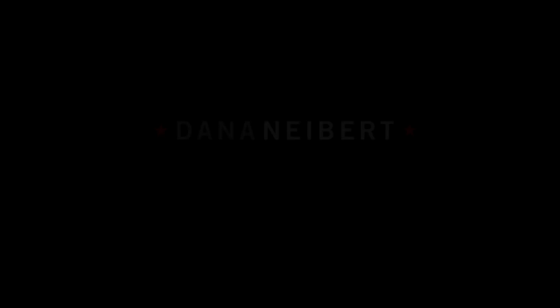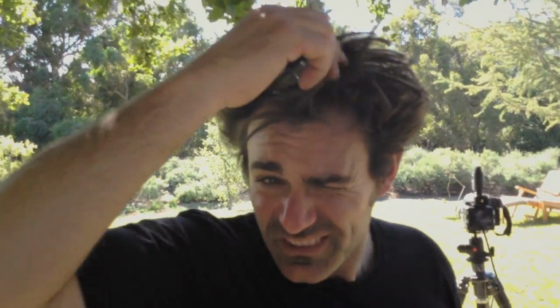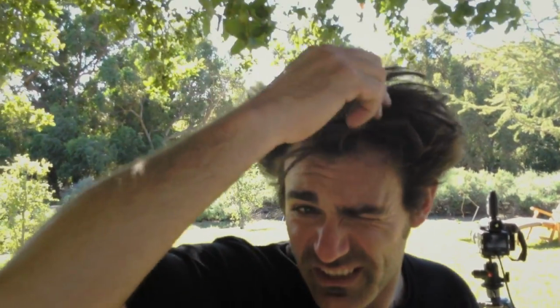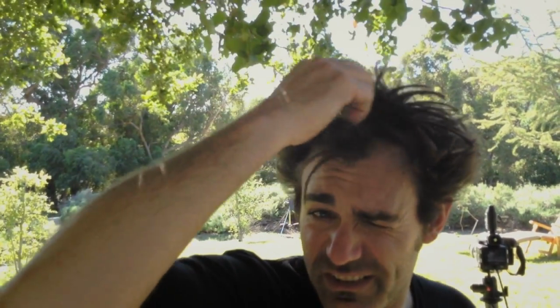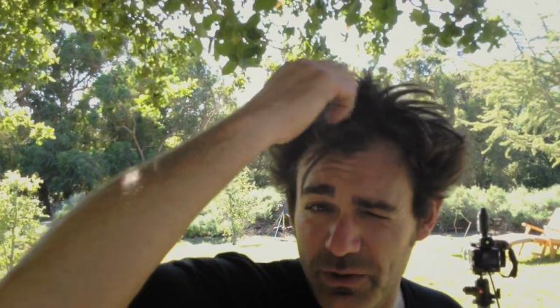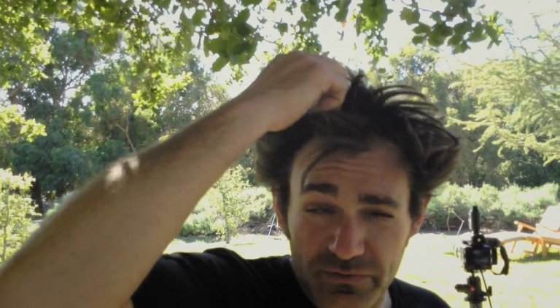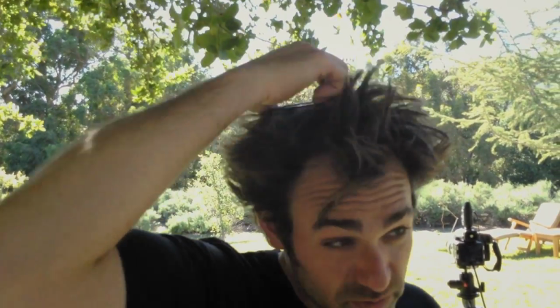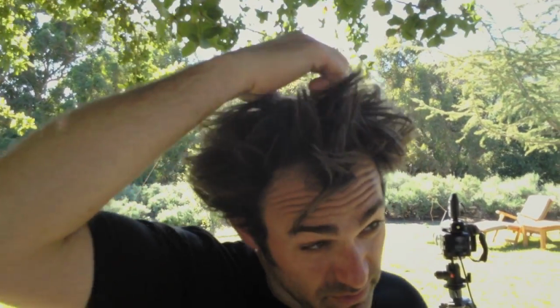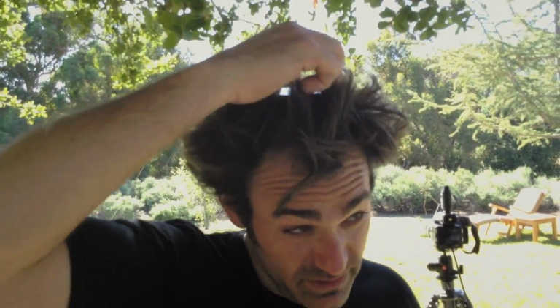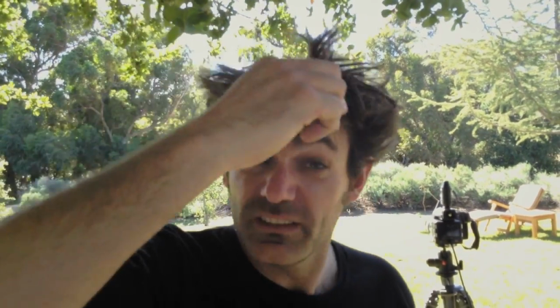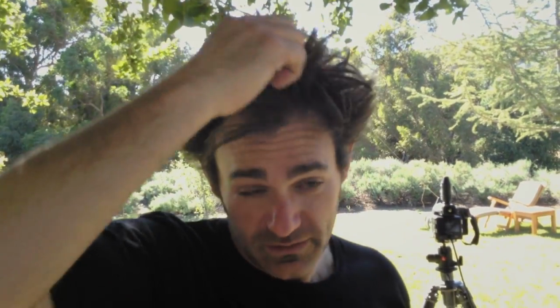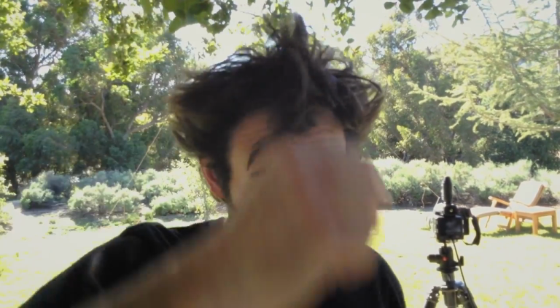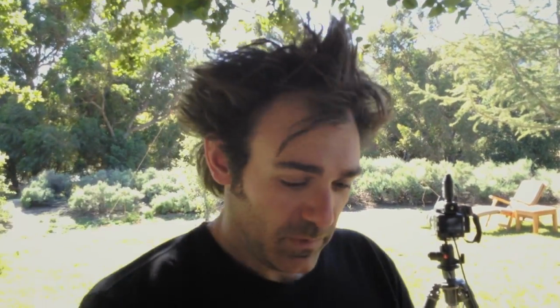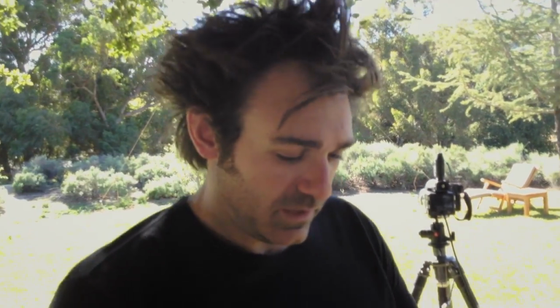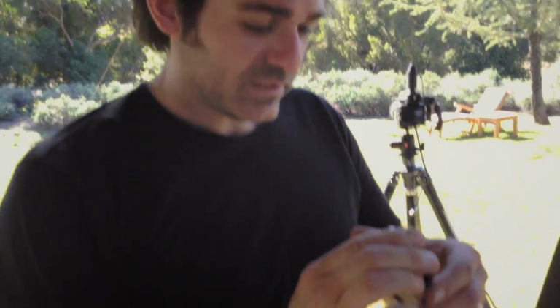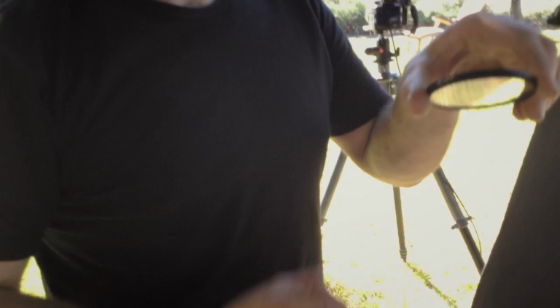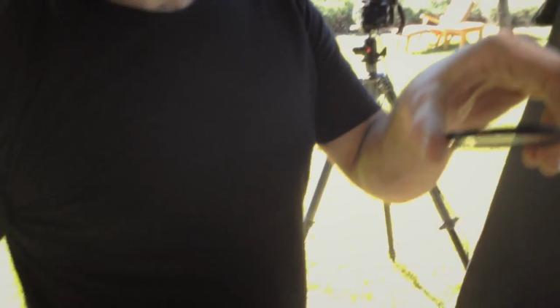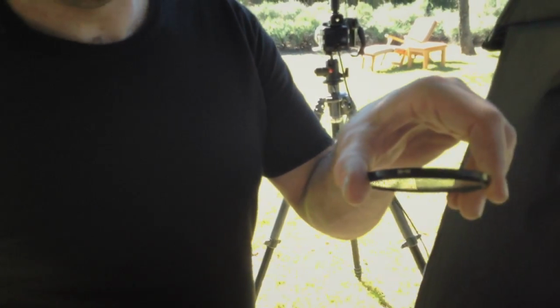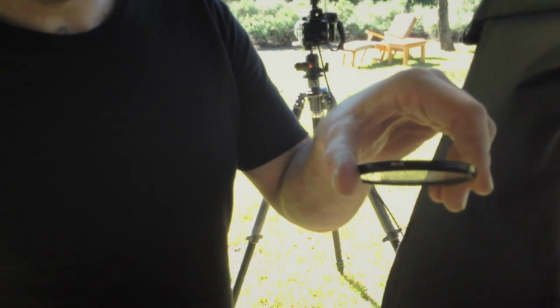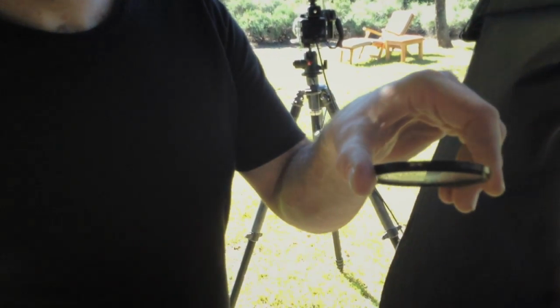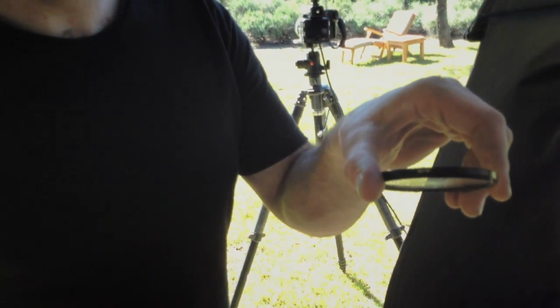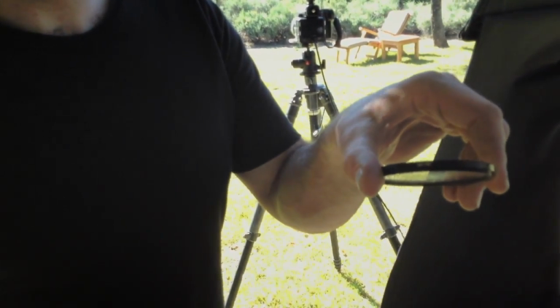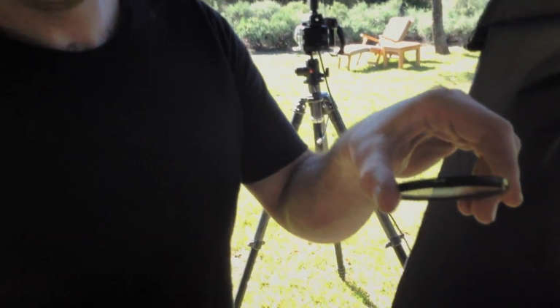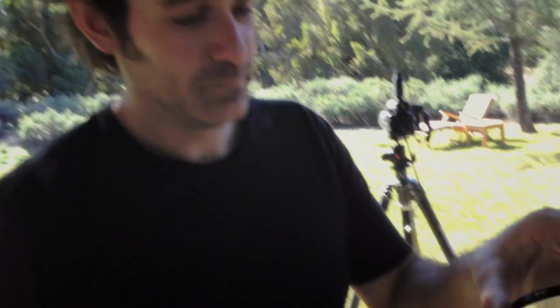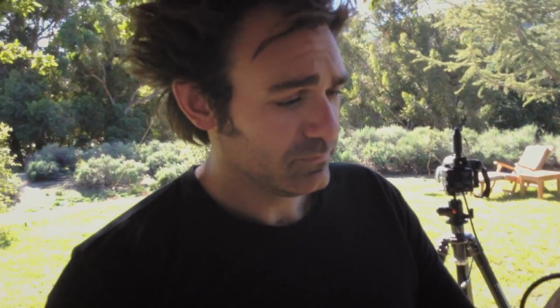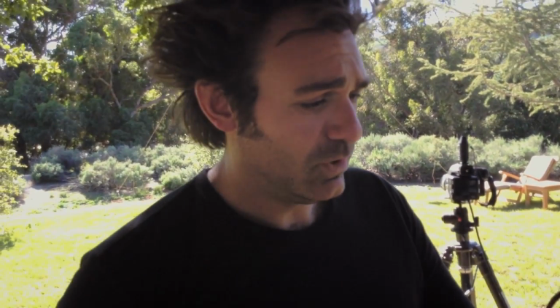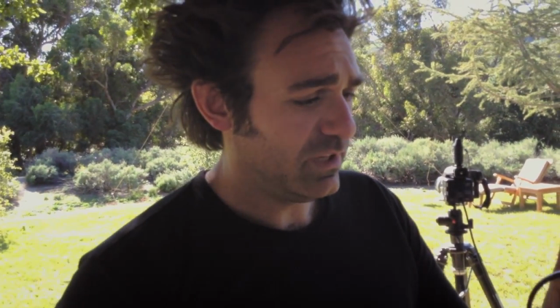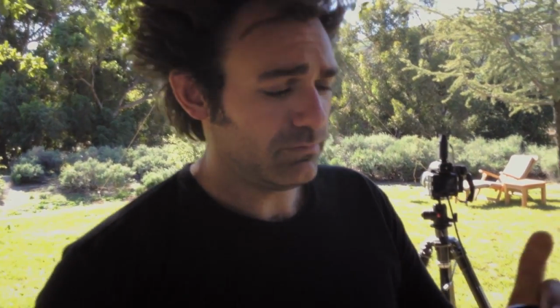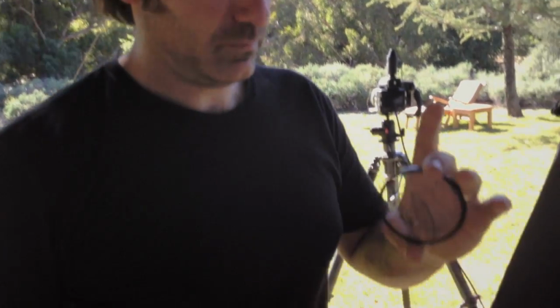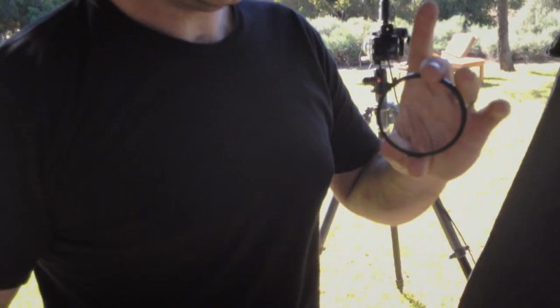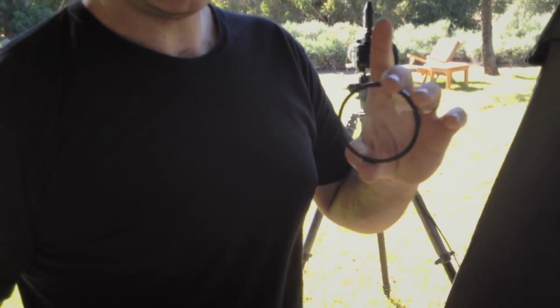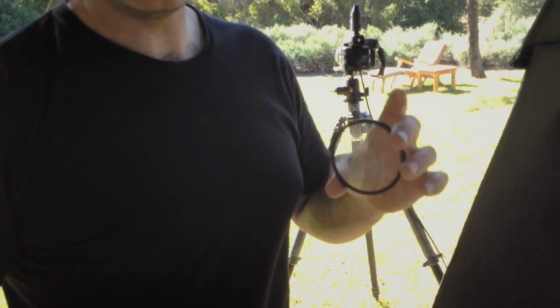That's the secret filter trick. It has to be a B&W filter — UV haze.